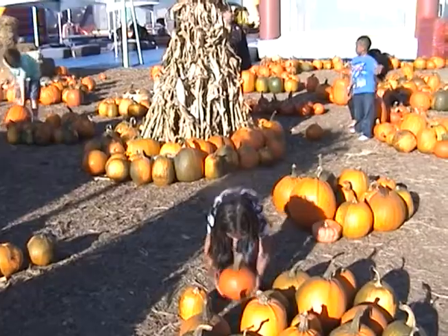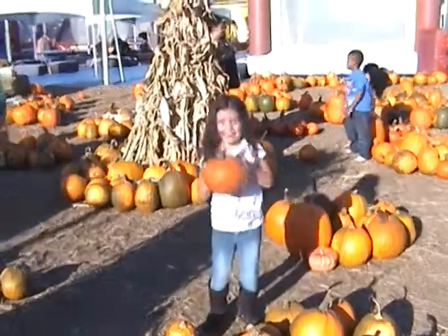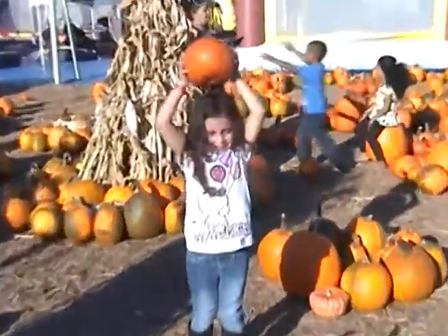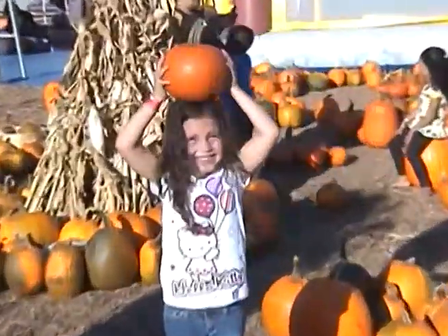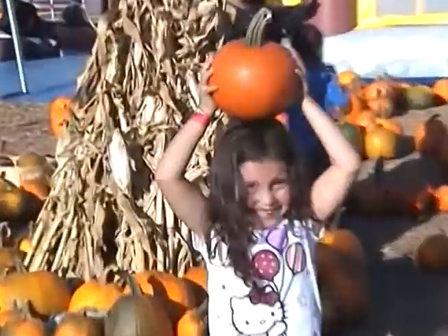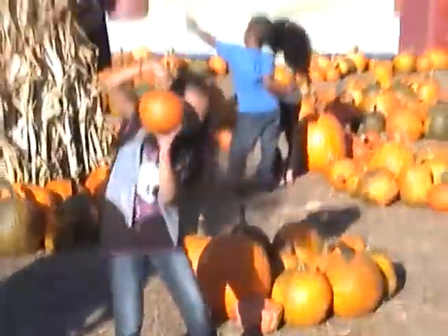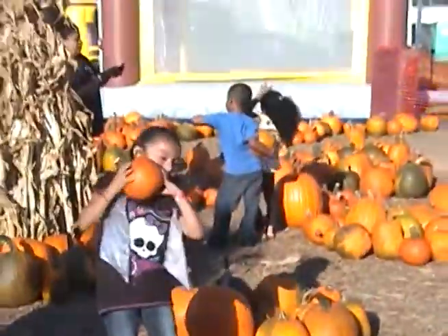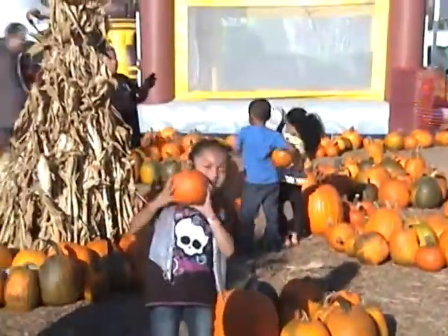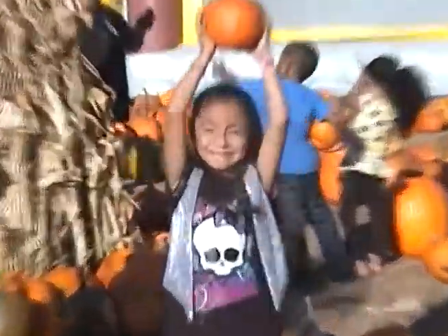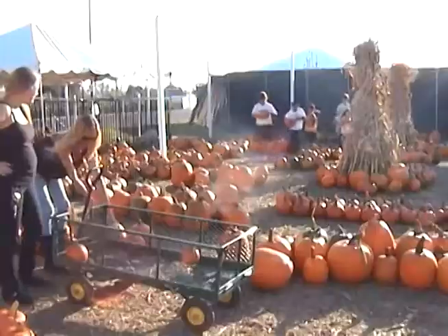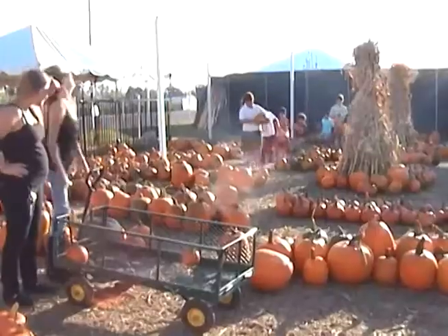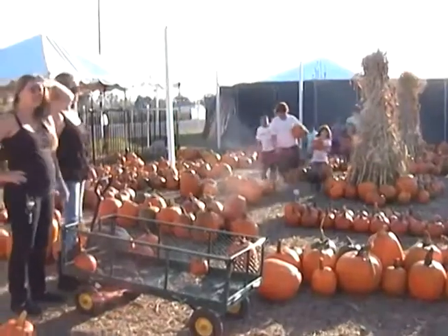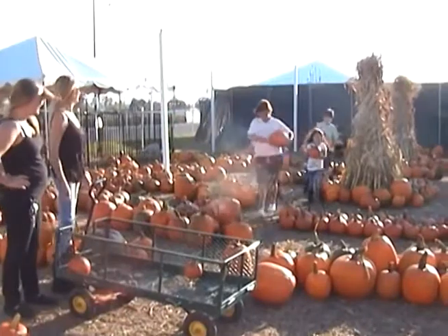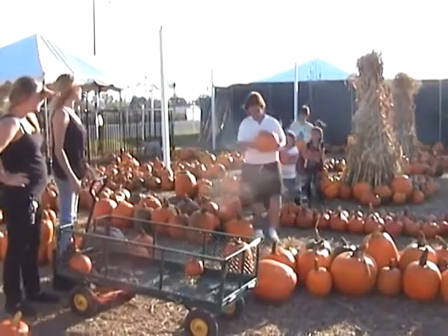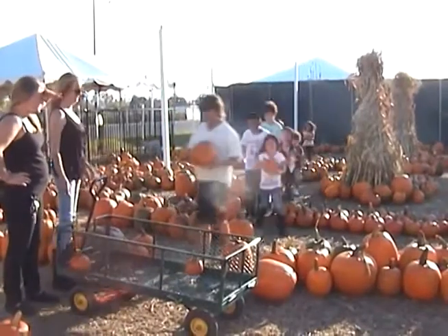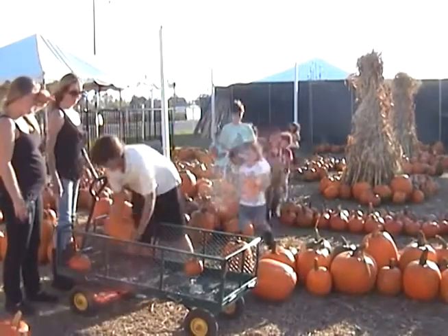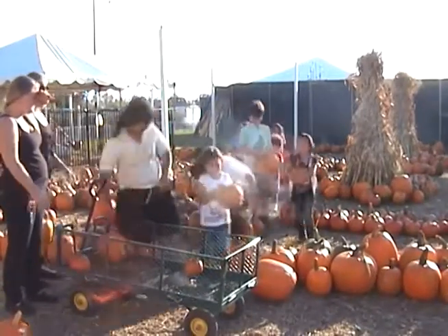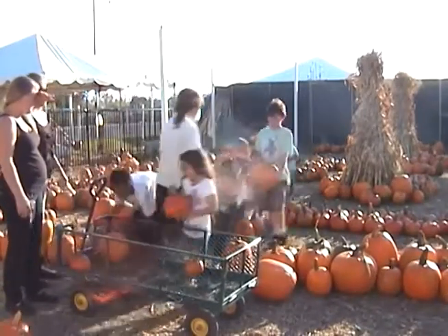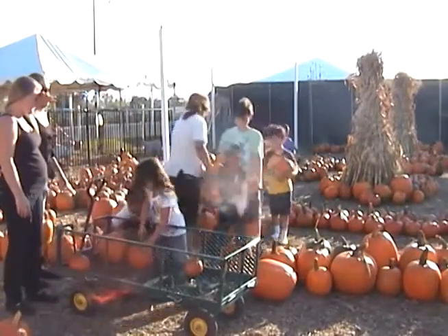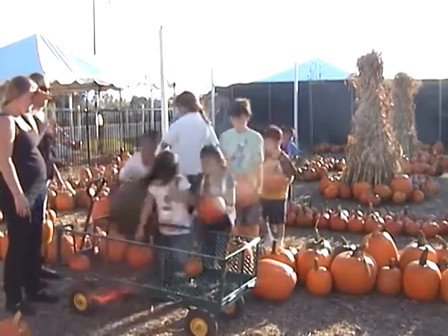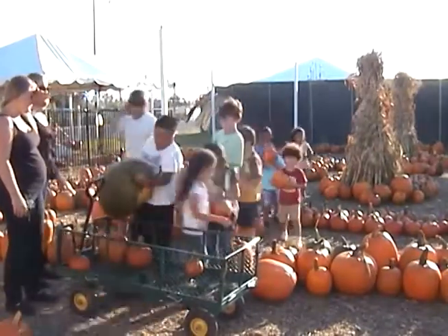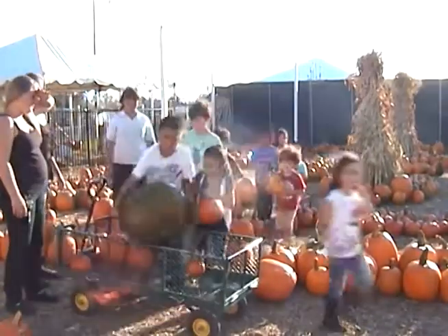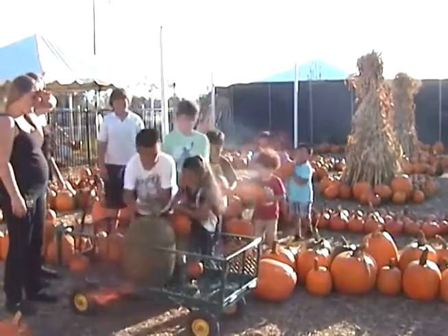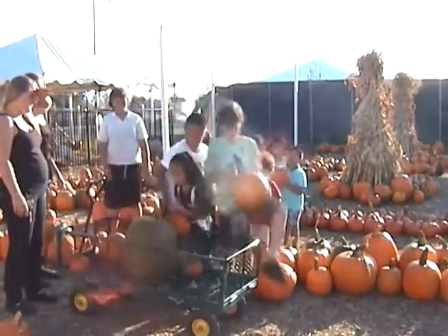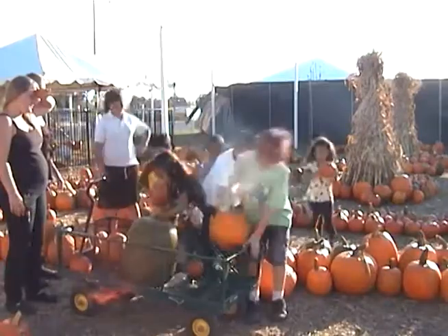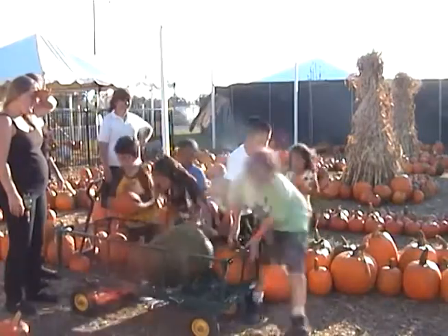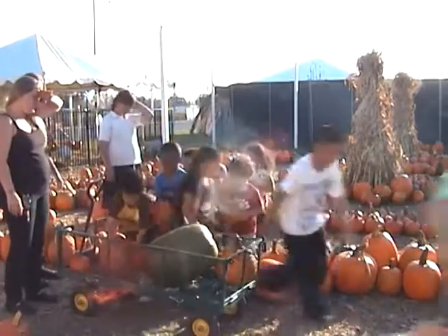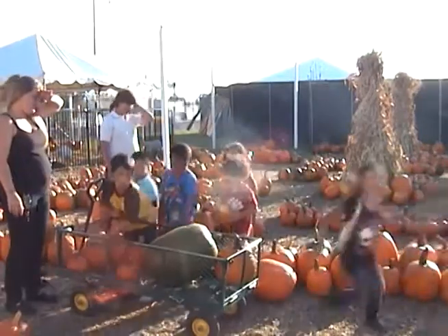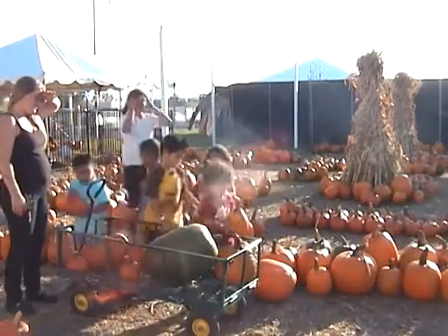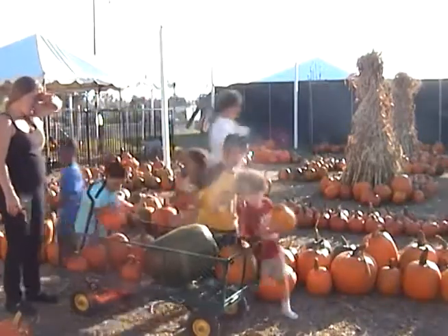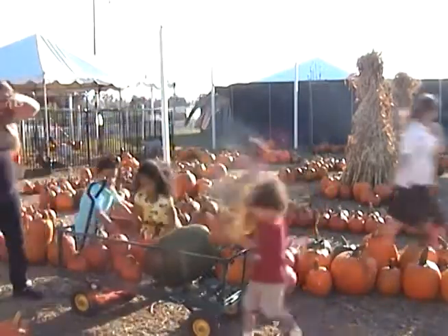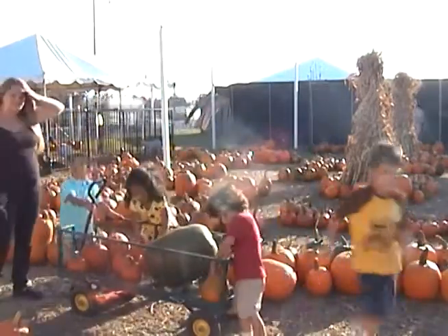What will you find at the Pick of the Patch Pumpkins? Pumpkins! And pumpkins! And more pumpkins! Every size, every shape — even specialty pumpkins! But there's more to the pumpkin patch than pumpkins, although there's a lot of pumpkins!